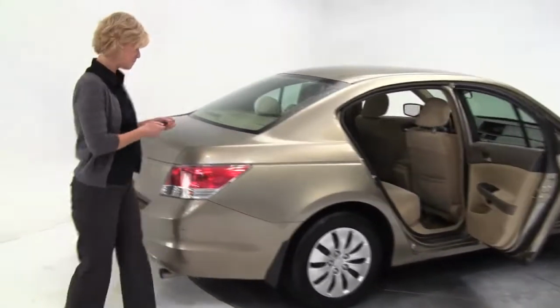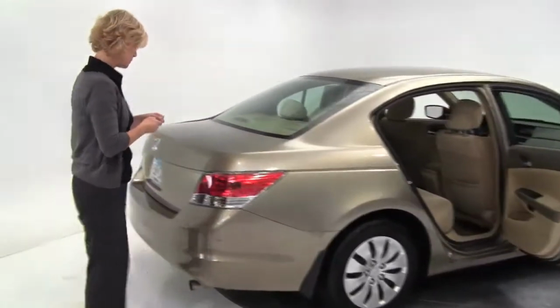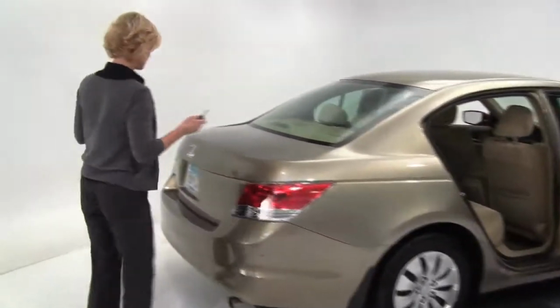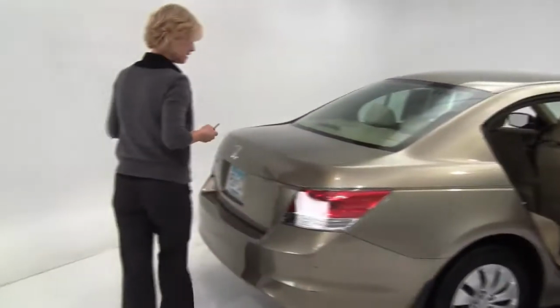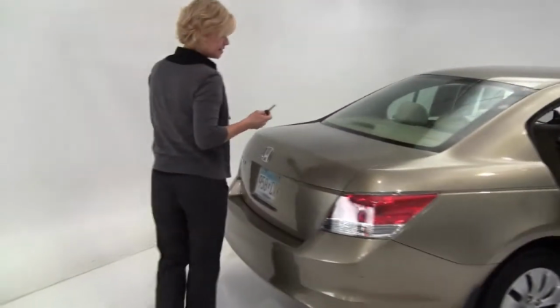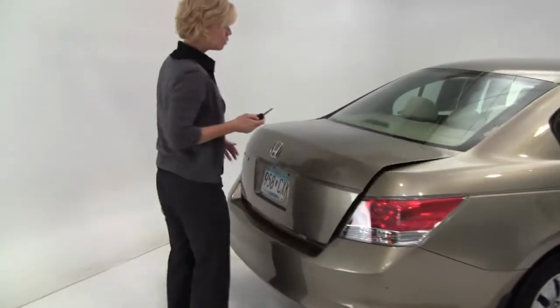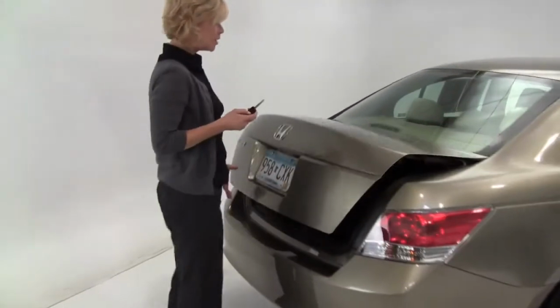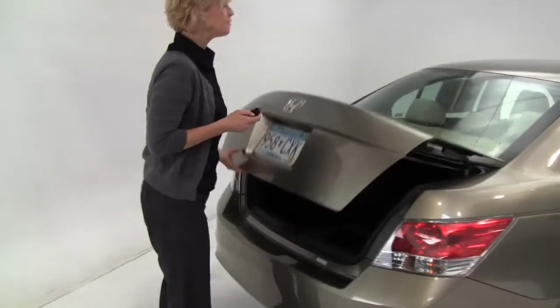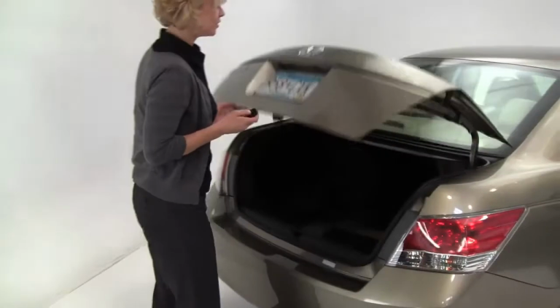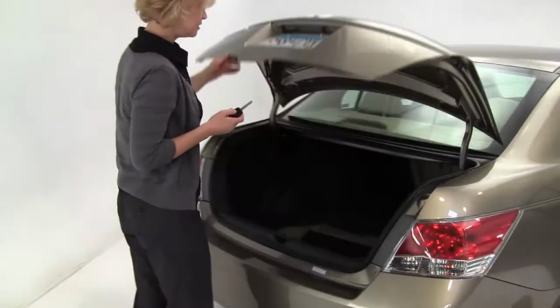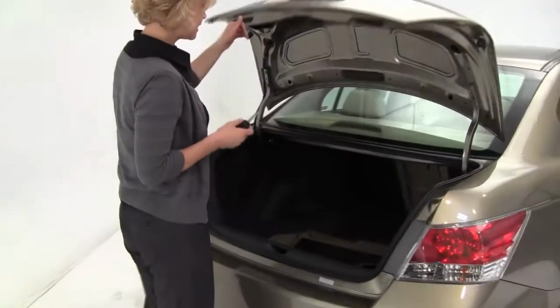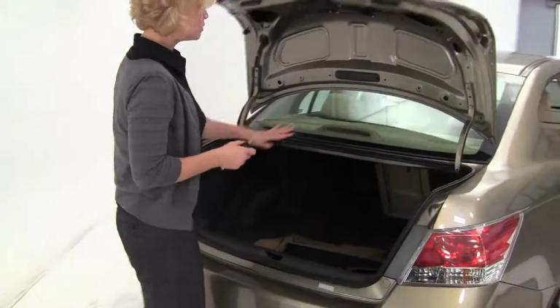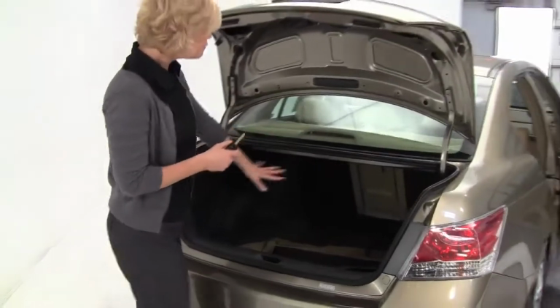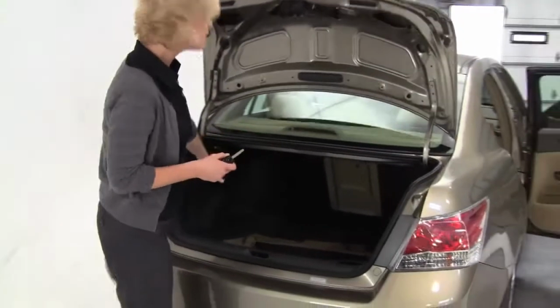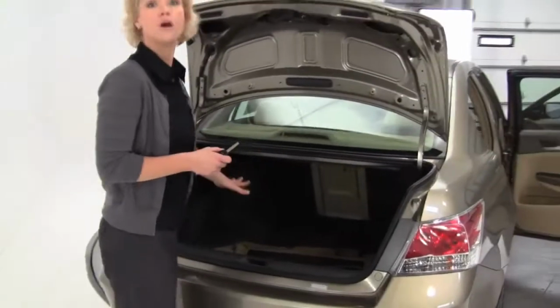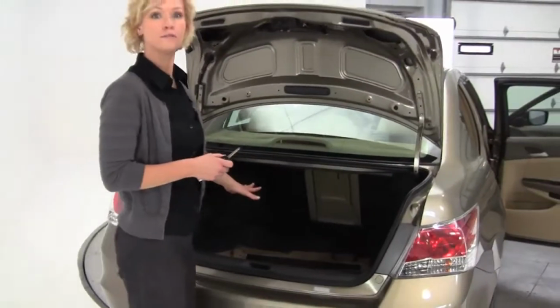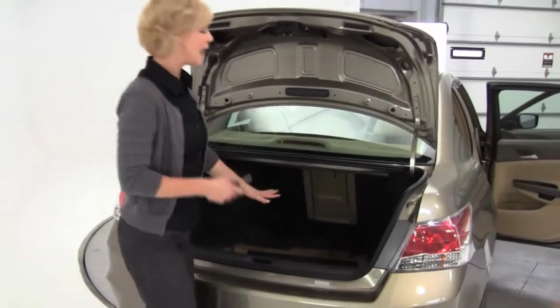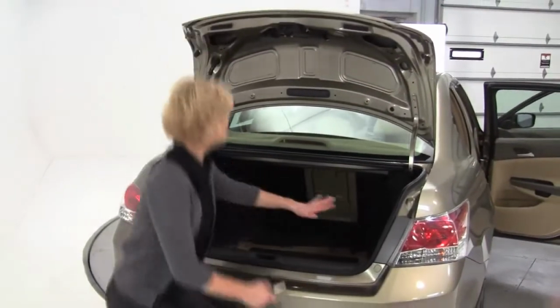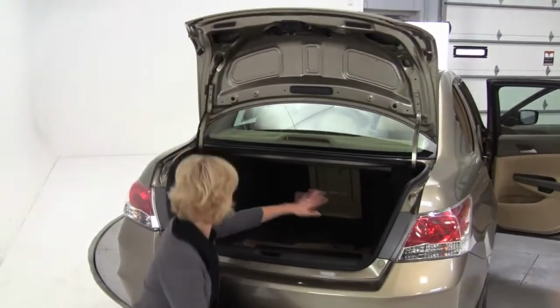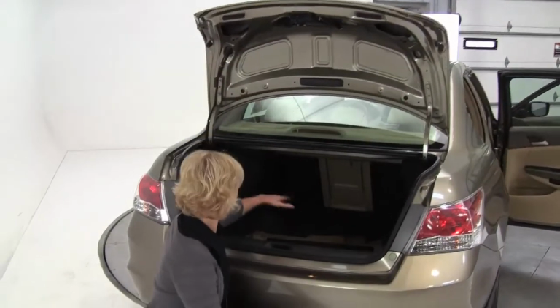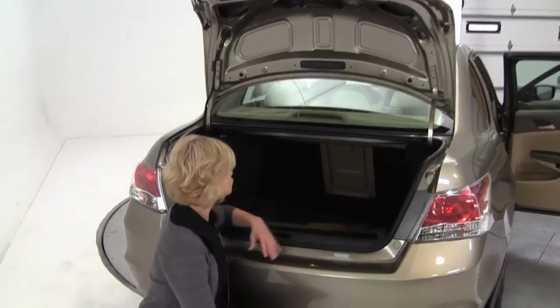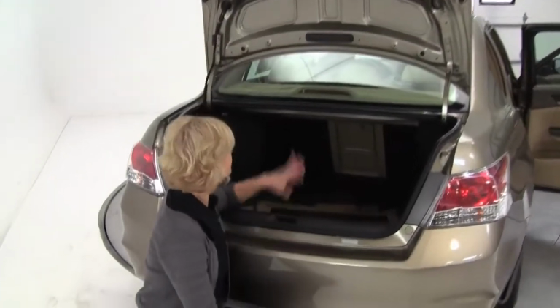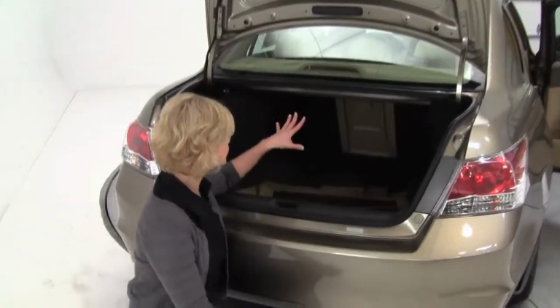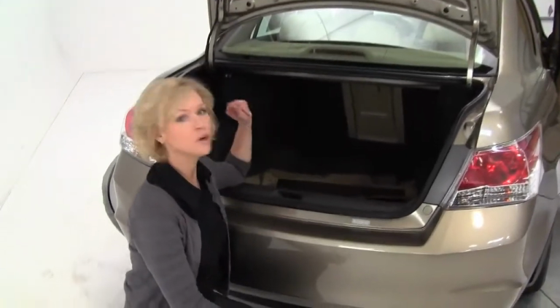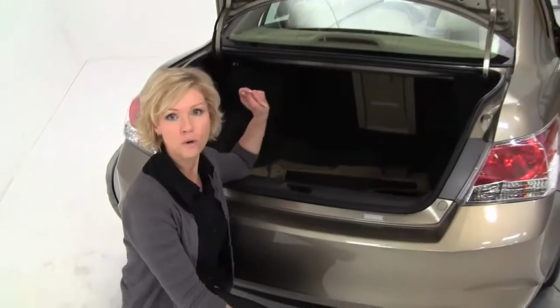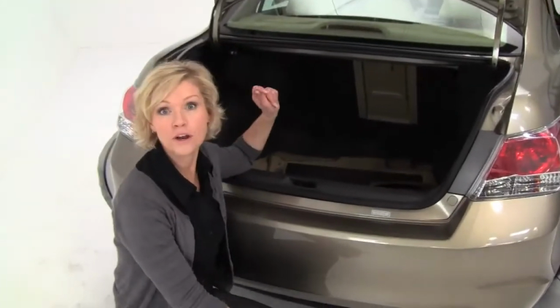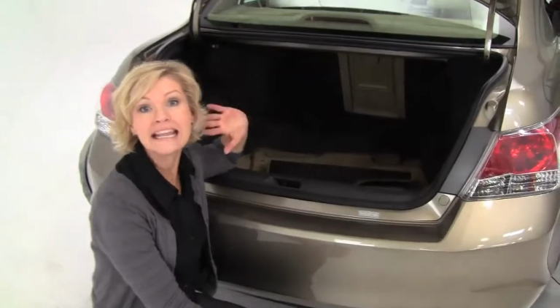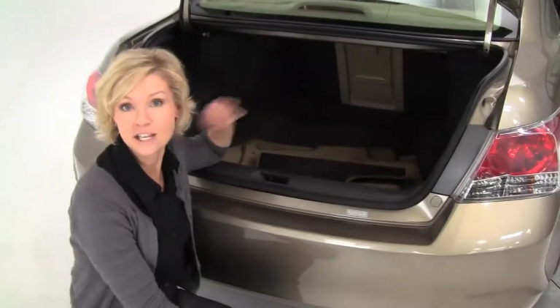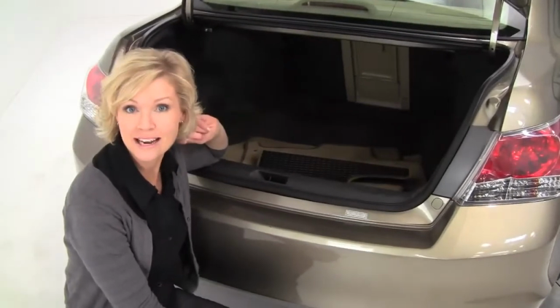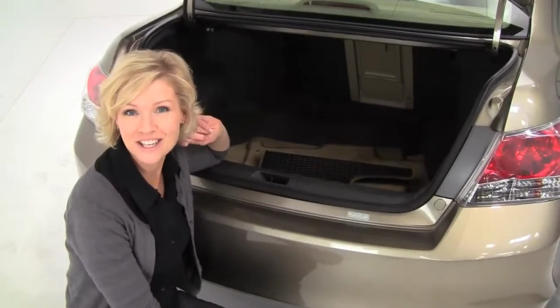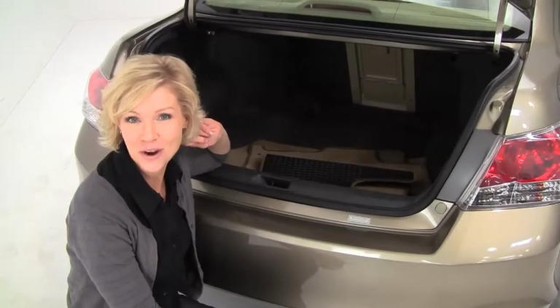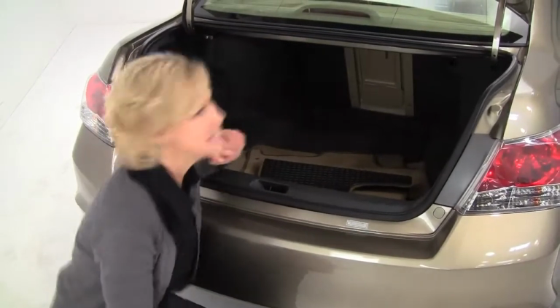Let's pop open the trunk. This is a one owner vehicle, locally owned, with a full set of carpeted floor mats and a nice spacious trunk. That seat will go forward for you in case you need any additional cargo space.